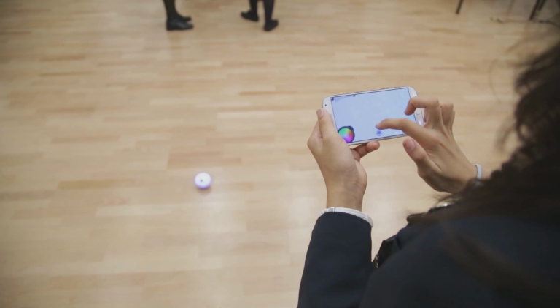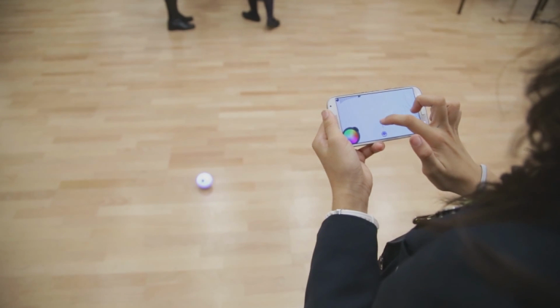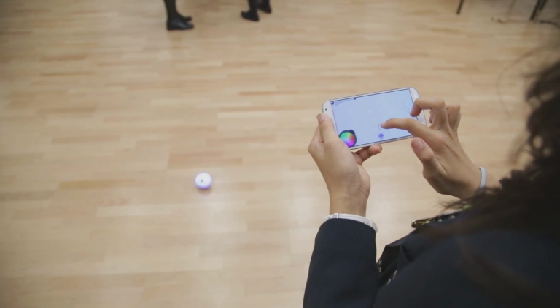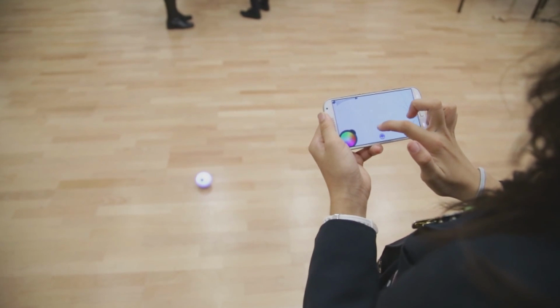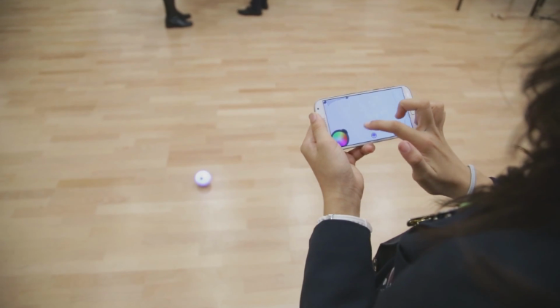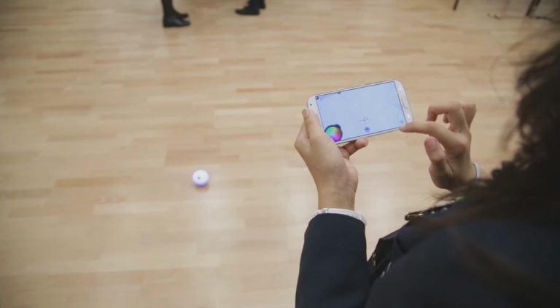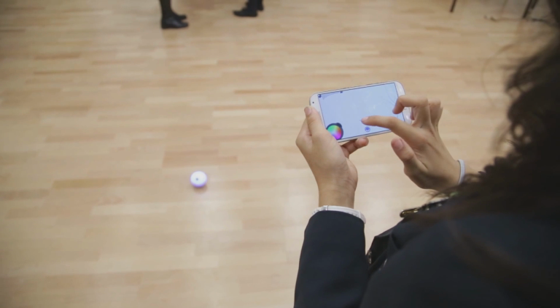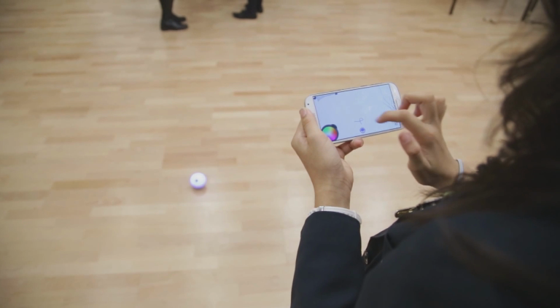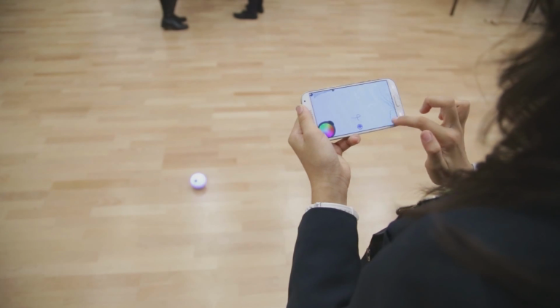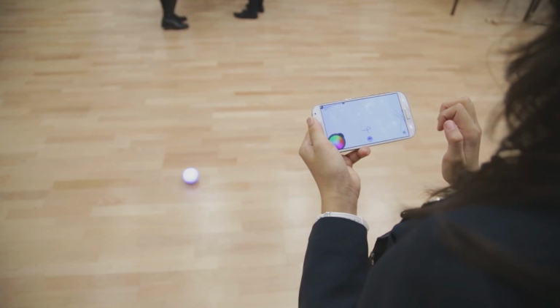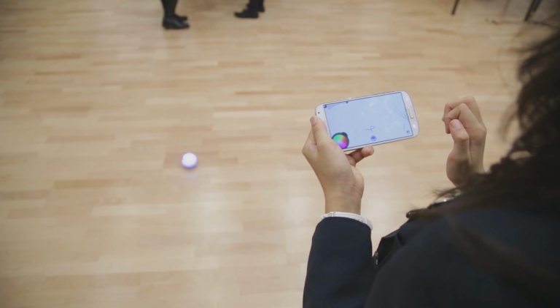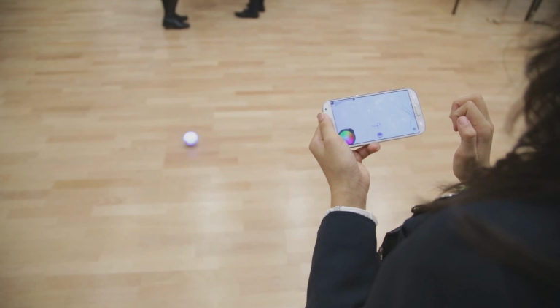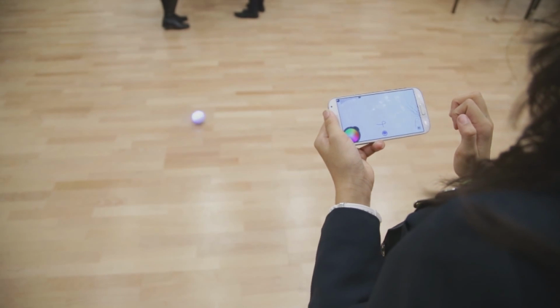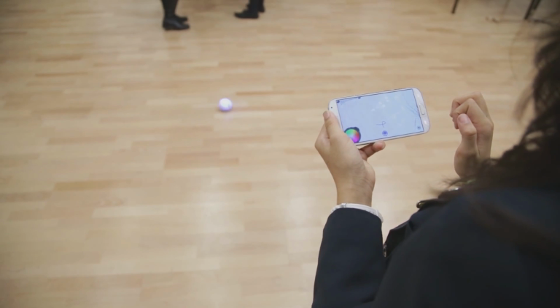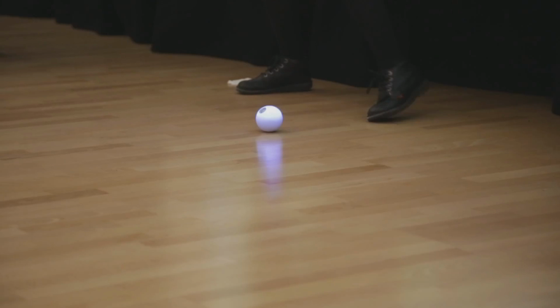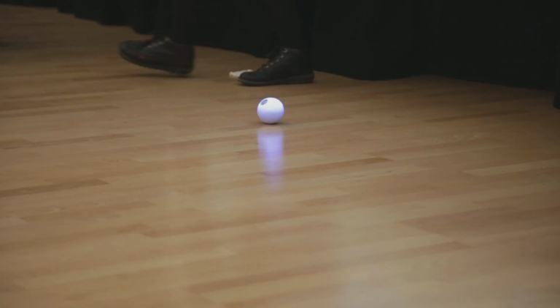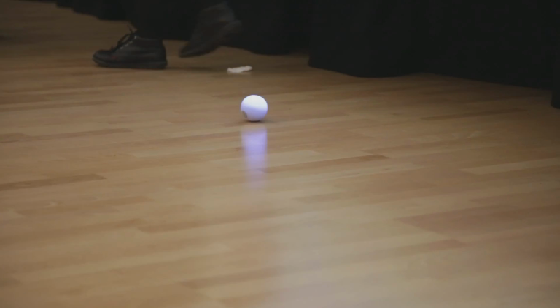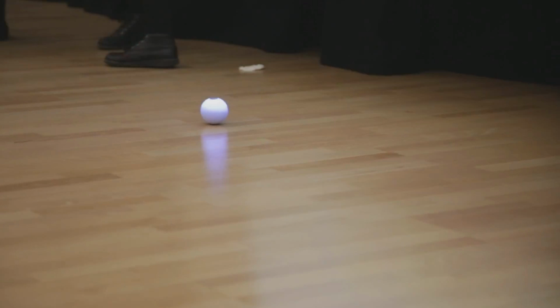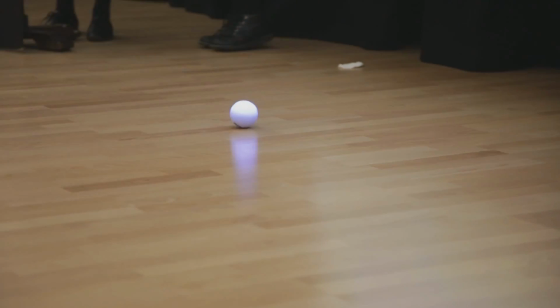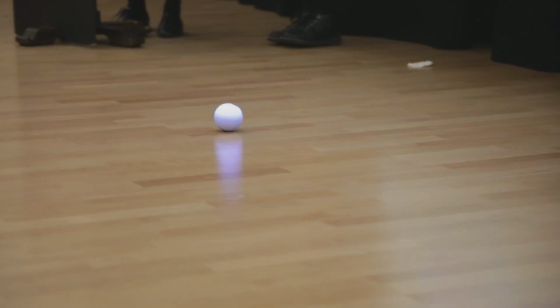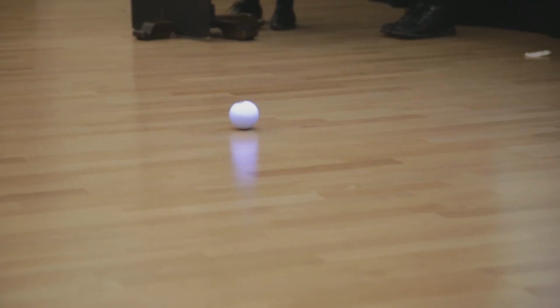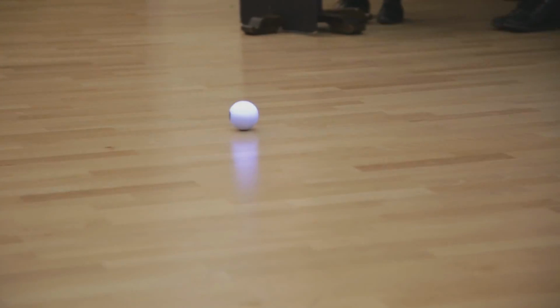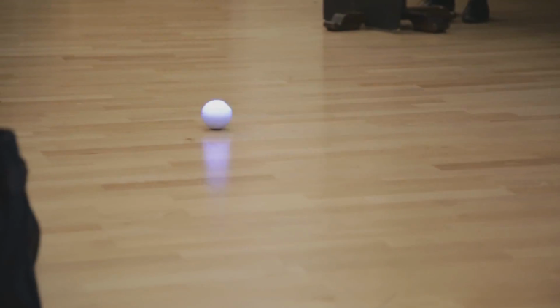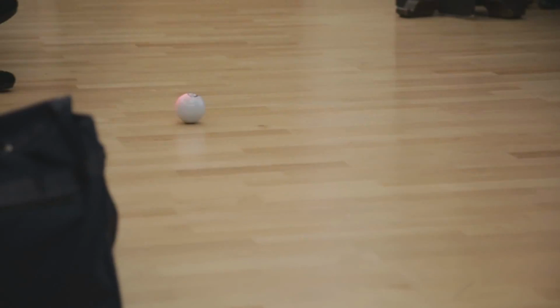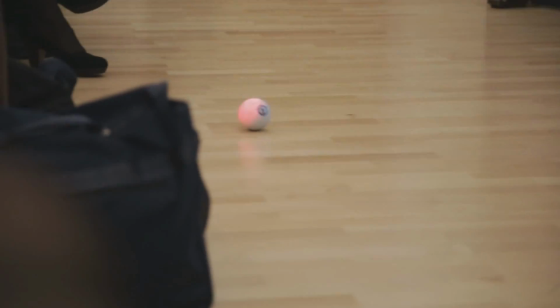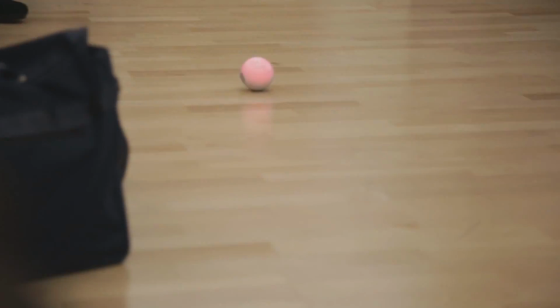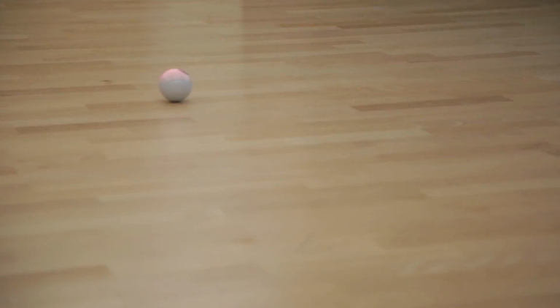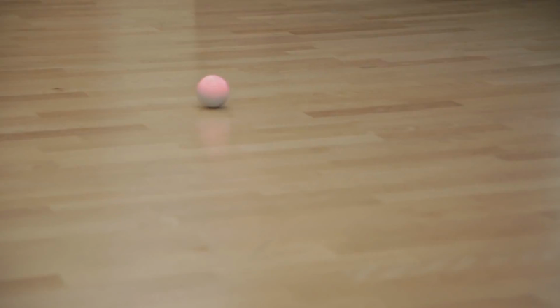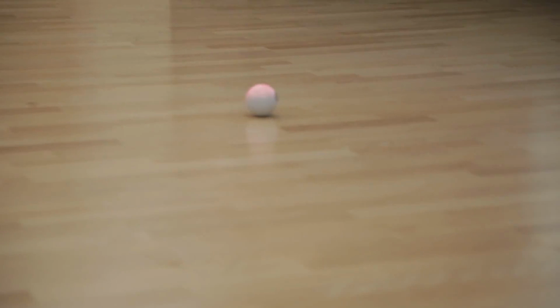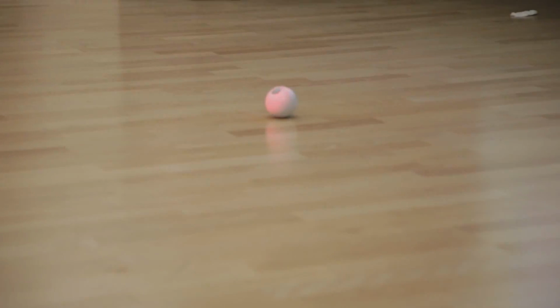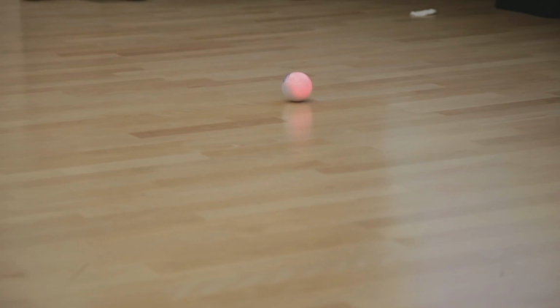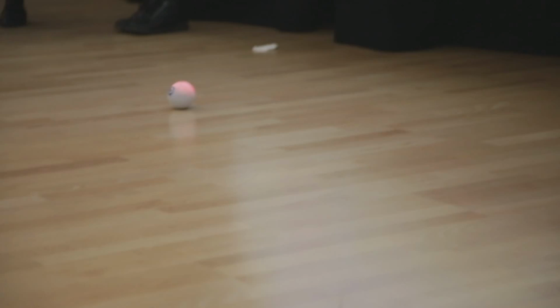I downloaded the Draw and Drive app because it means I can do any sort of squiggle and the Sphero will follow my commands. There's no better way to learn about it — you really get so much from just playing with Sphero.